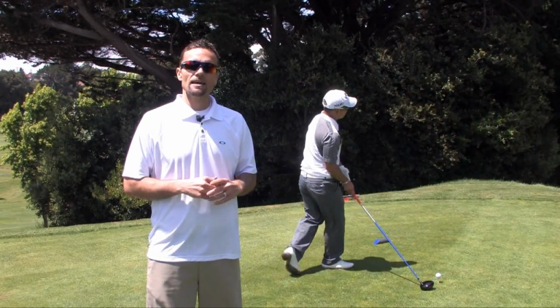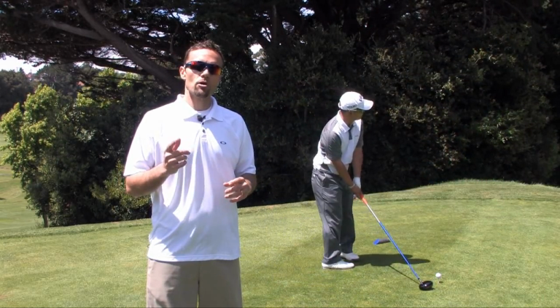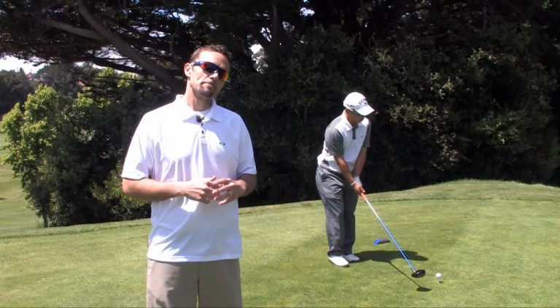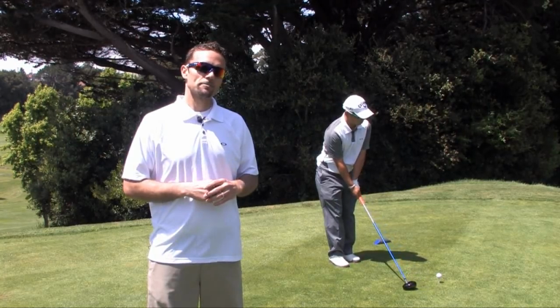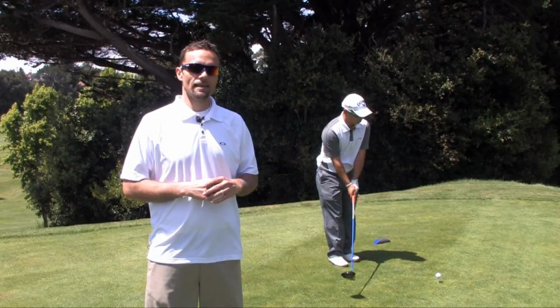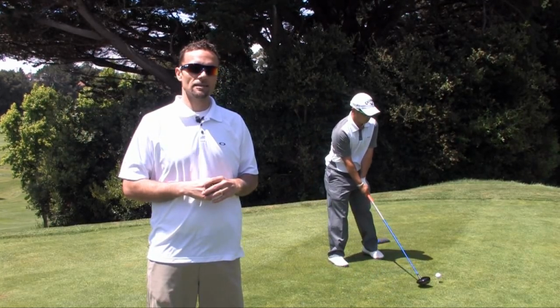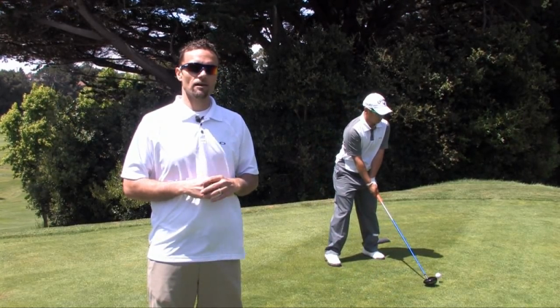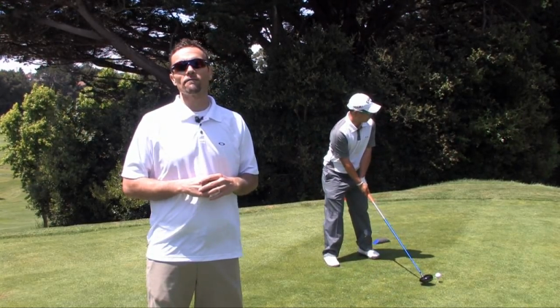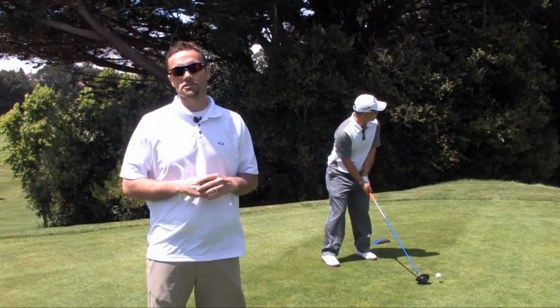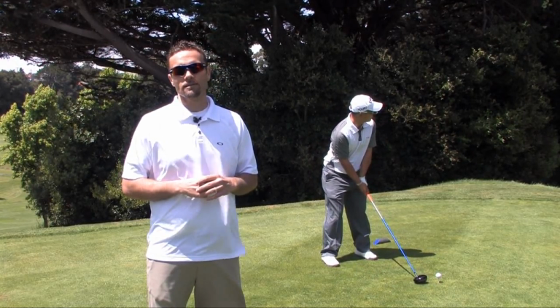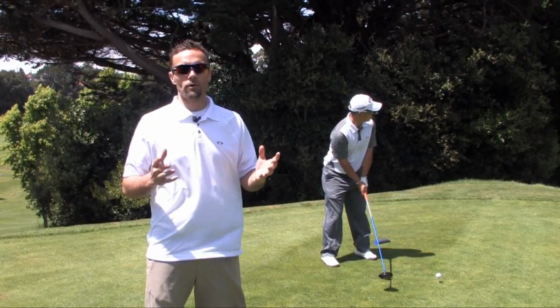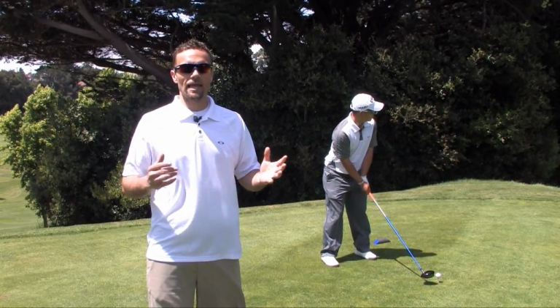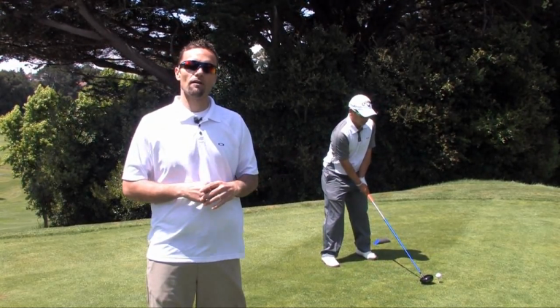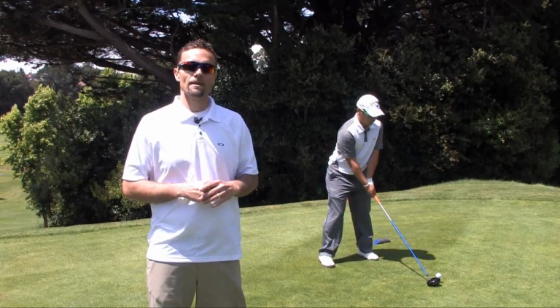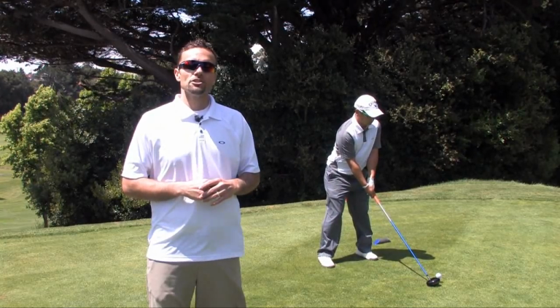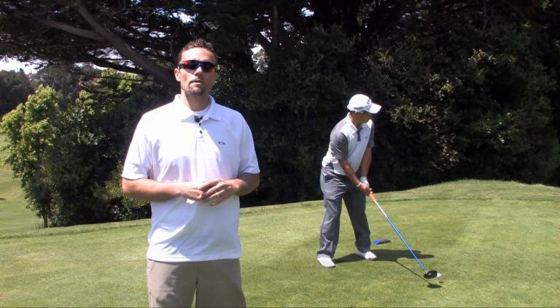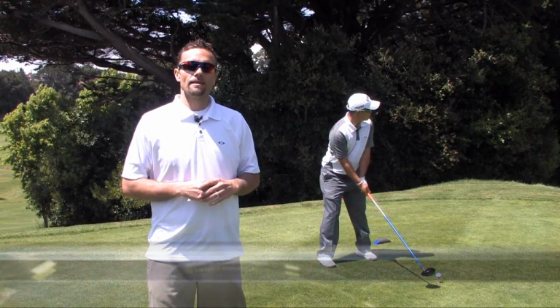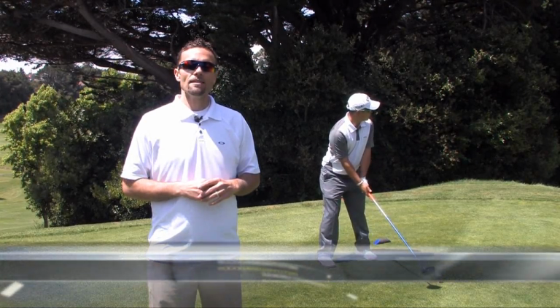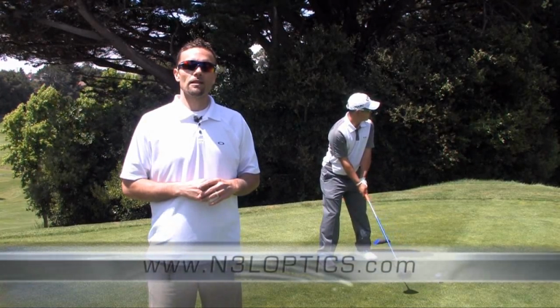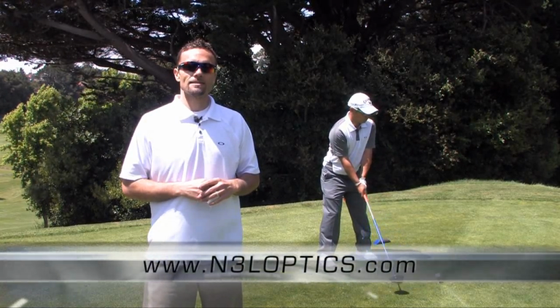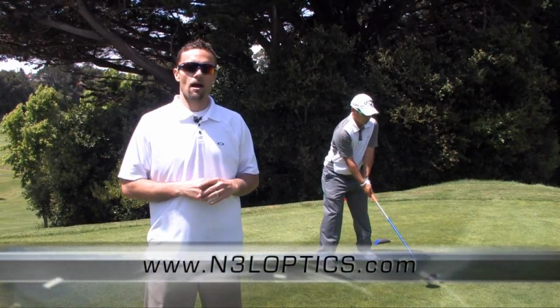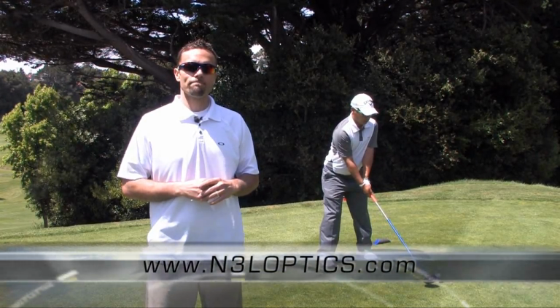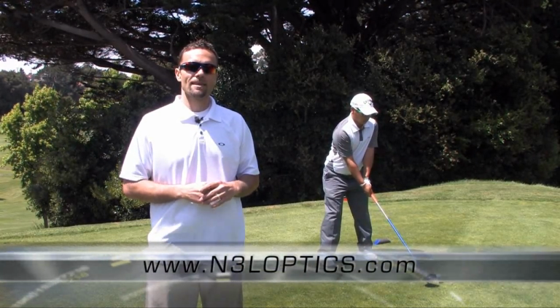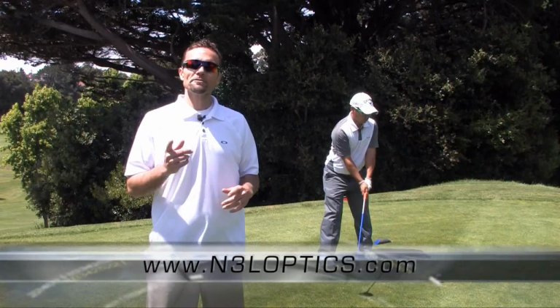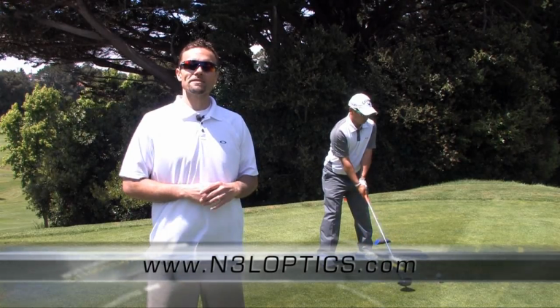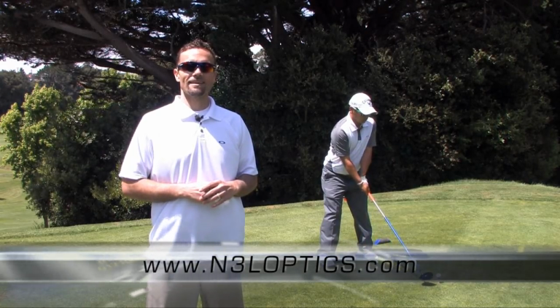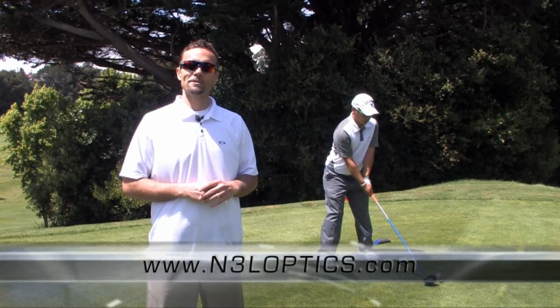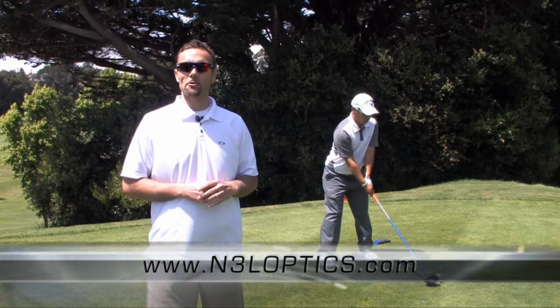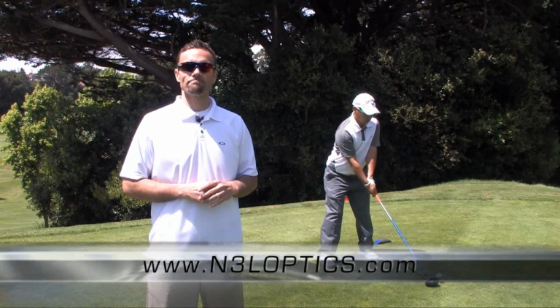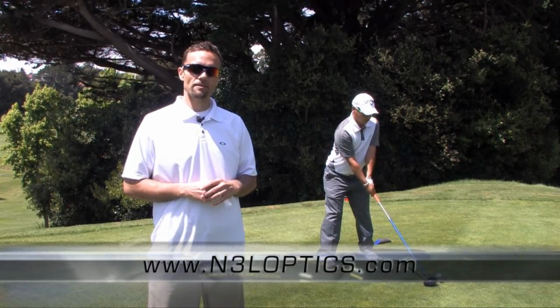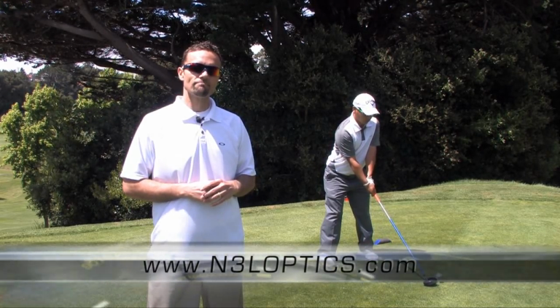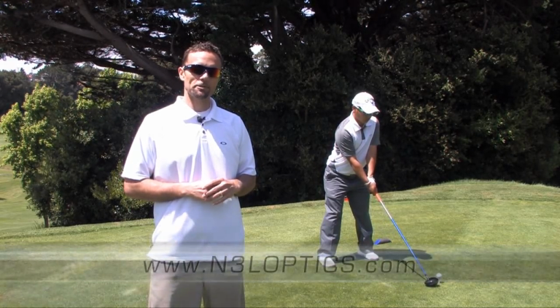To learn more about the tips we talked about today and to check out our unrivaled selection of eyewear that will enhance your golf game, check out our website at n3loptics.com. Thanks for hanging with us today — hope to catch you on the course. Until then, happy trails.